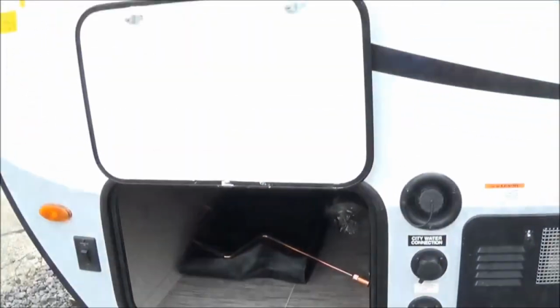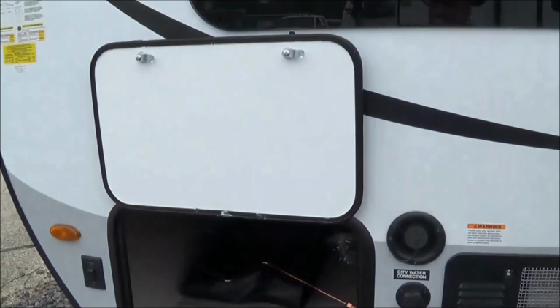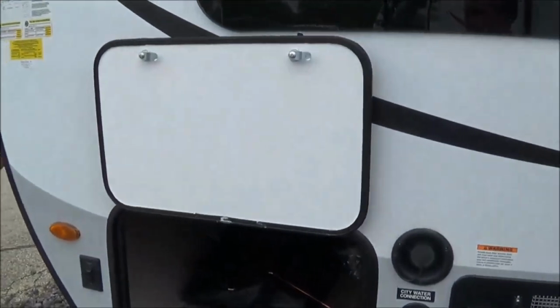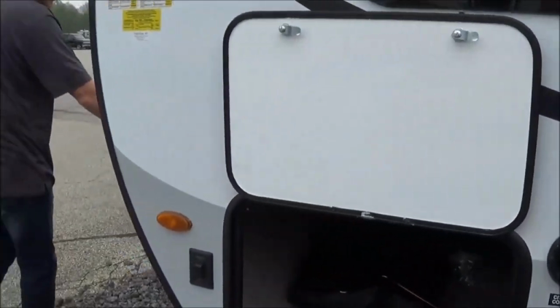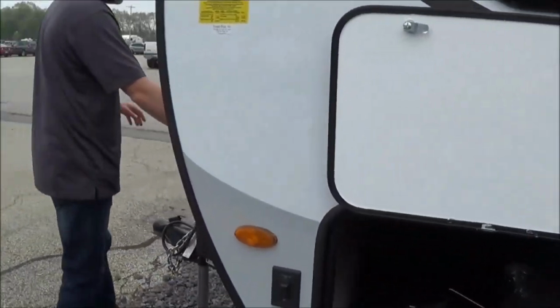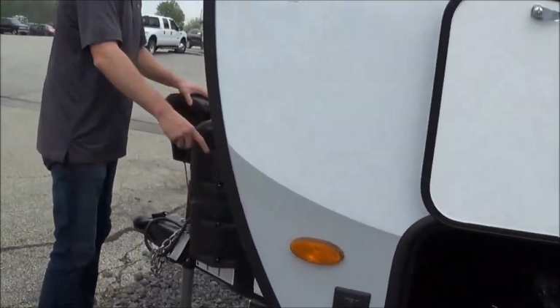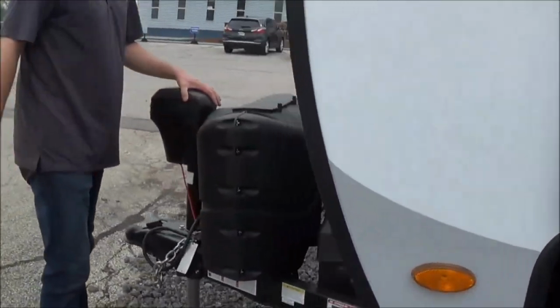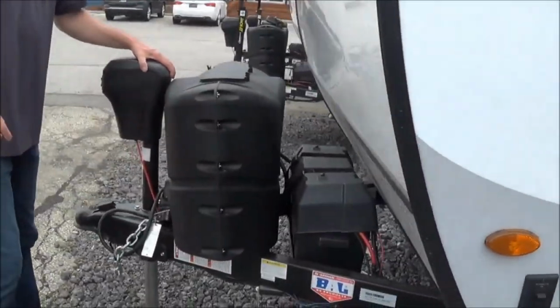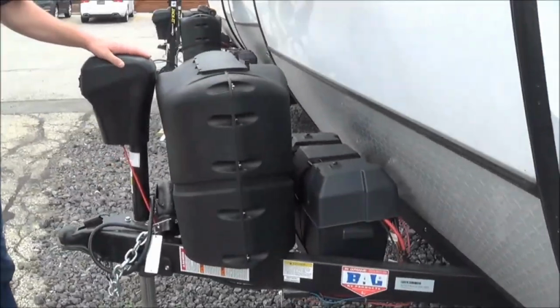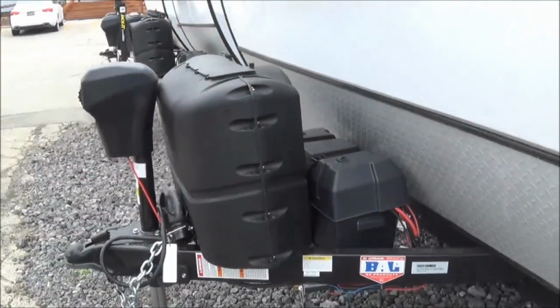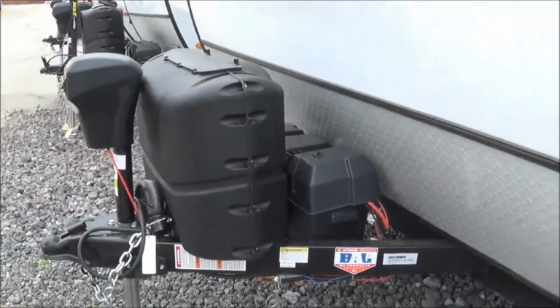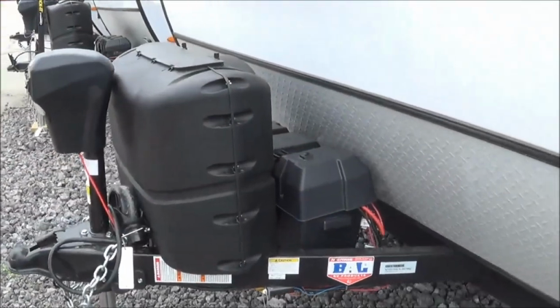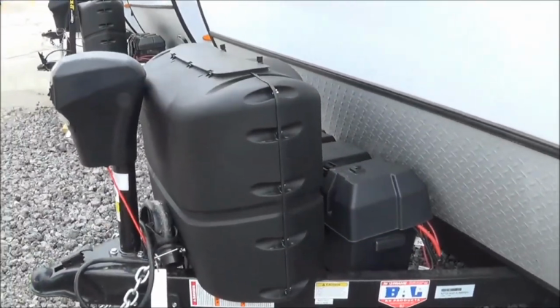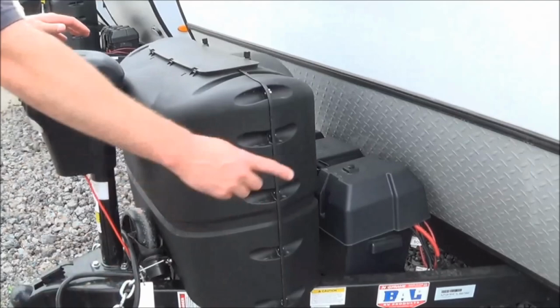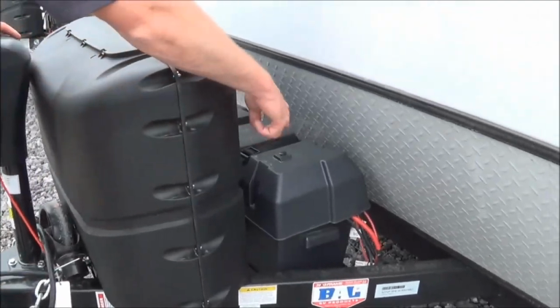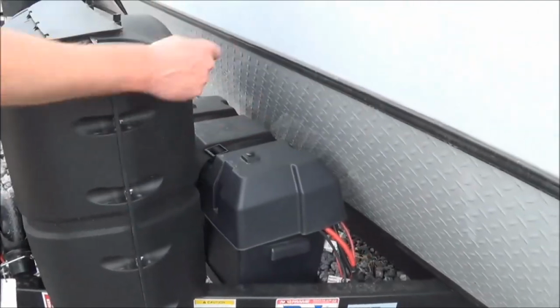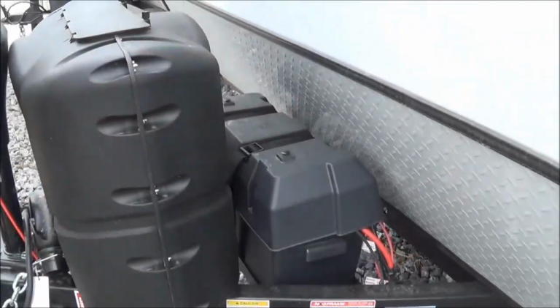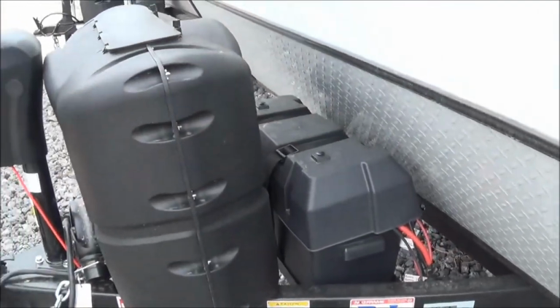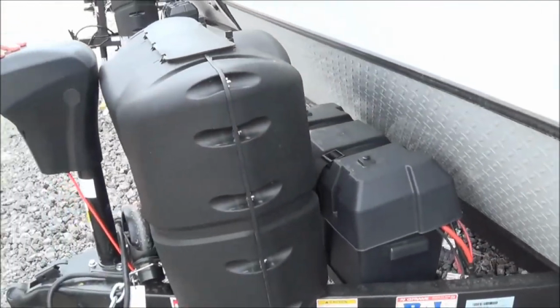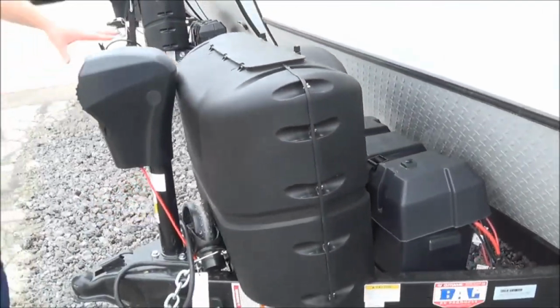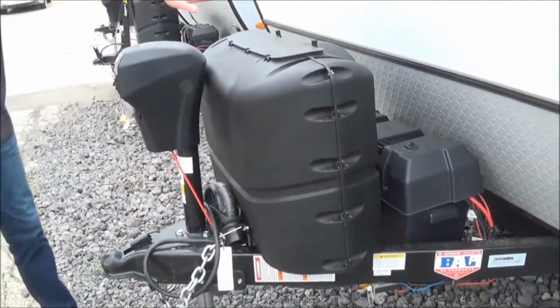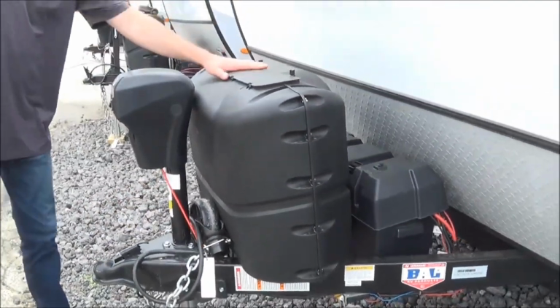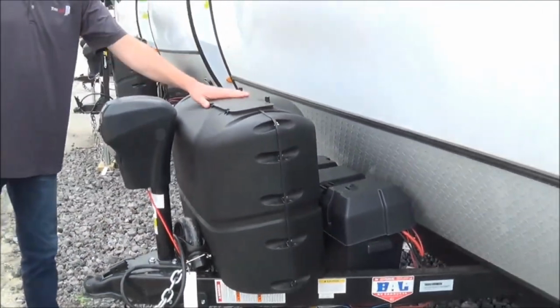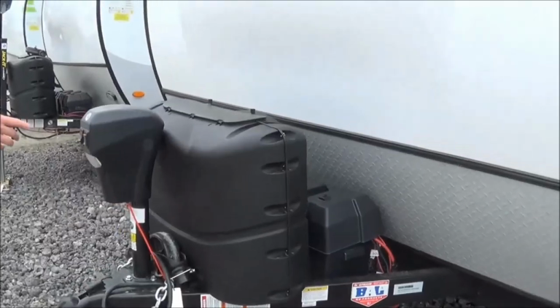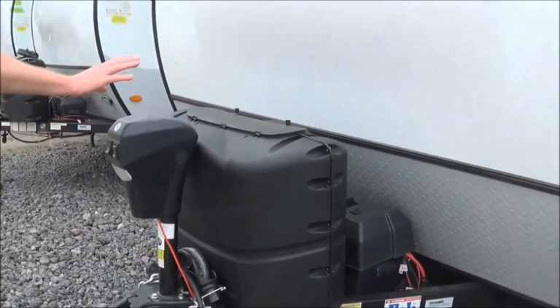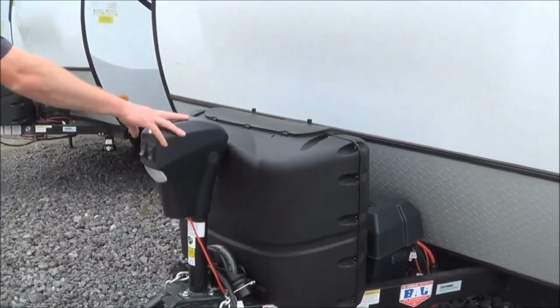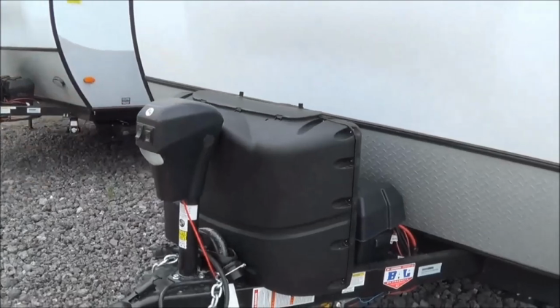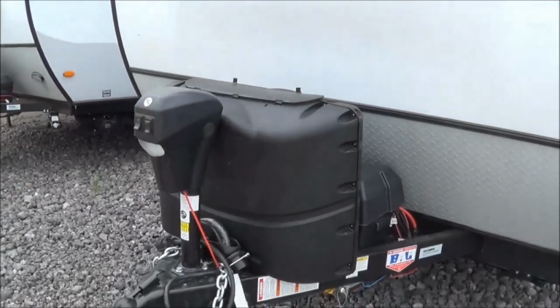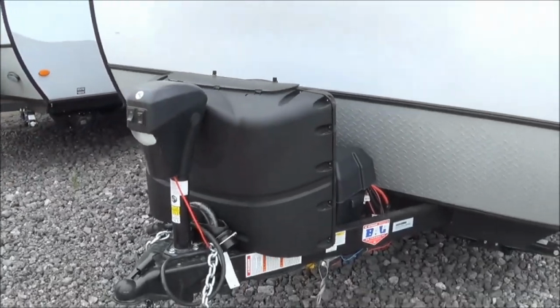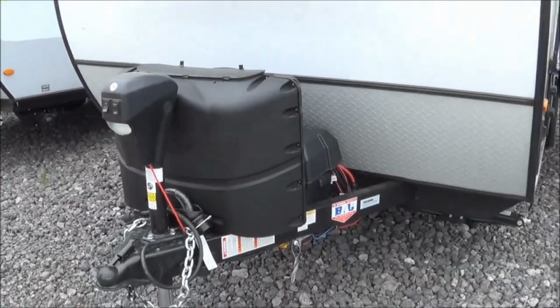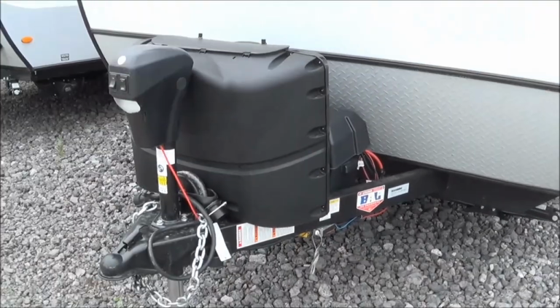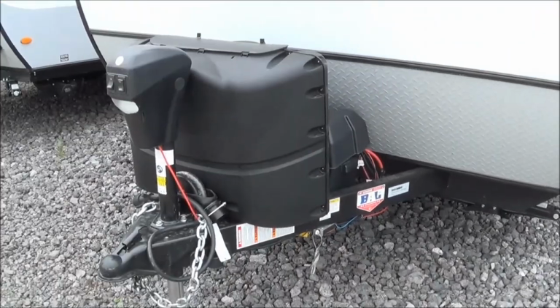You have a two-battery system here. When you buy brand new from Total Value RV, you do get a free battery included. You also have two 20-pound propane tanks and an automatic tongue jack.